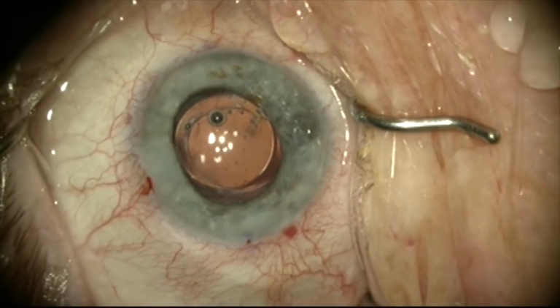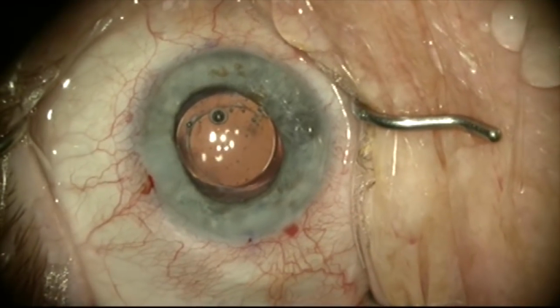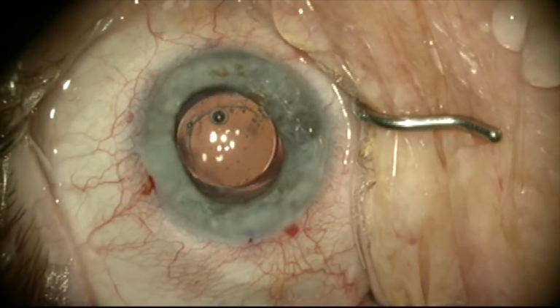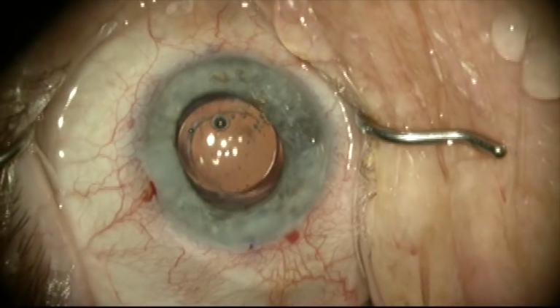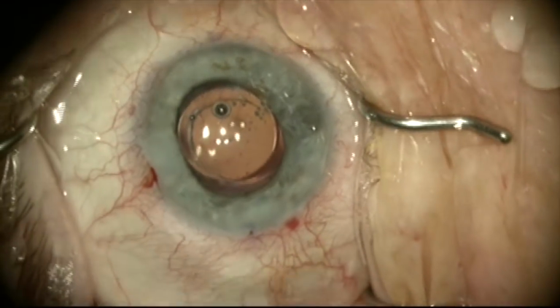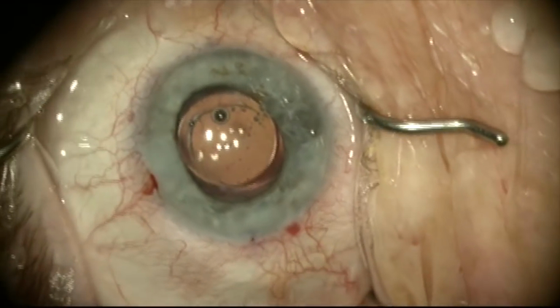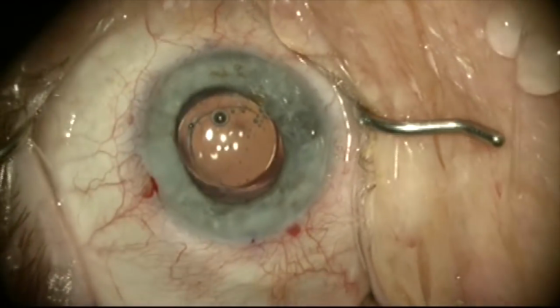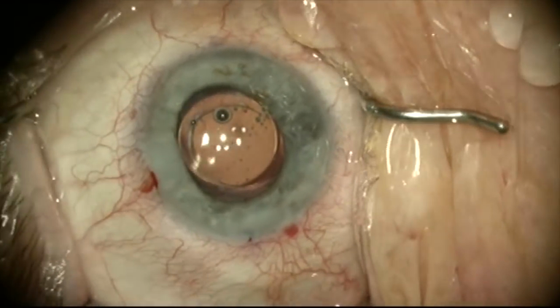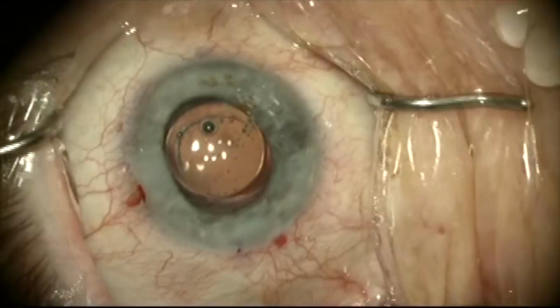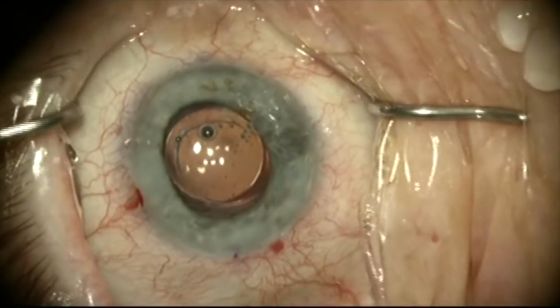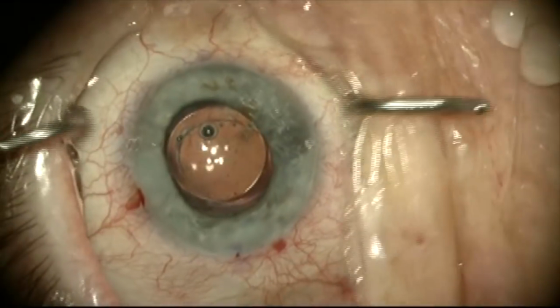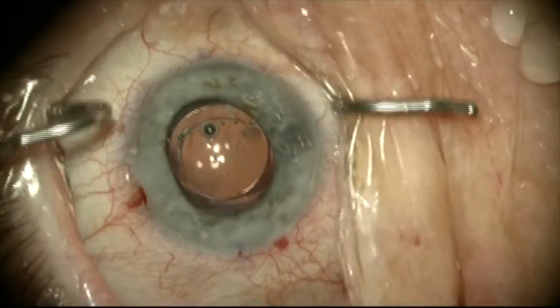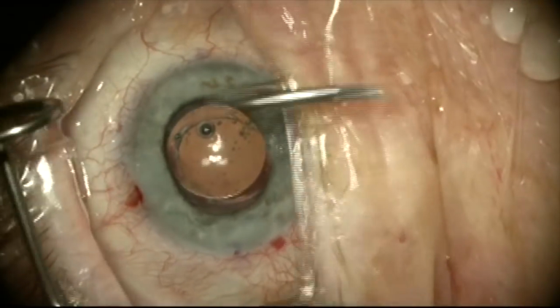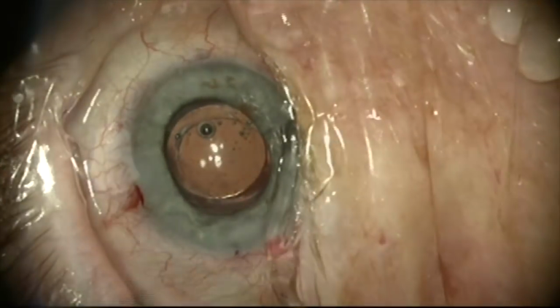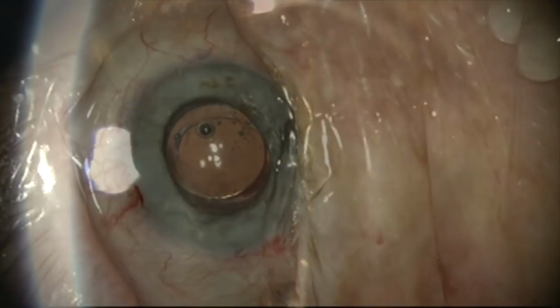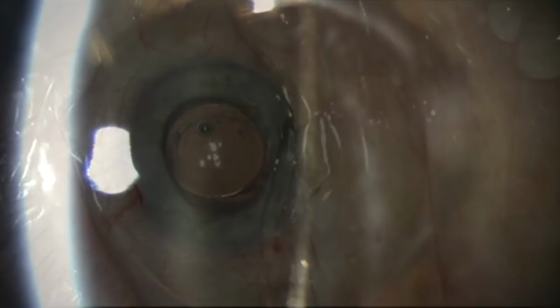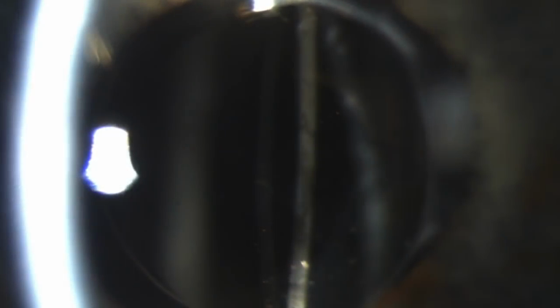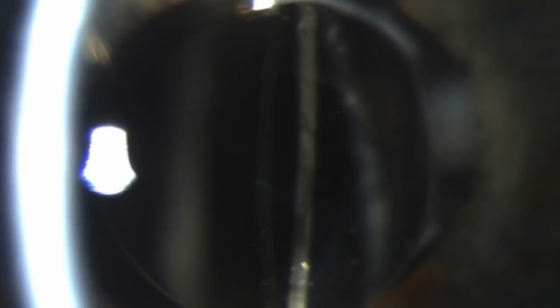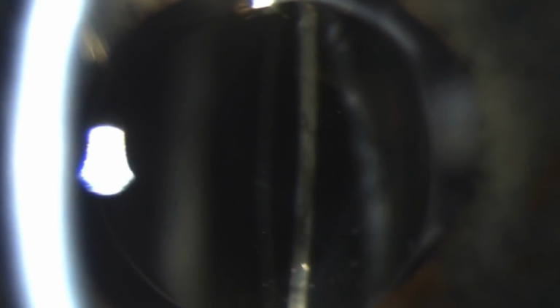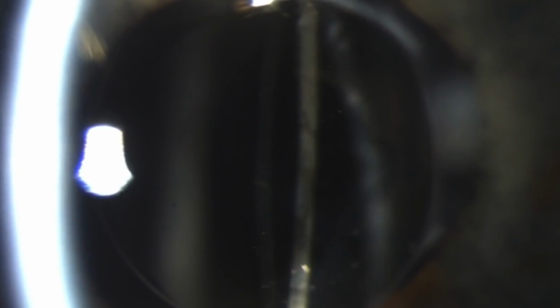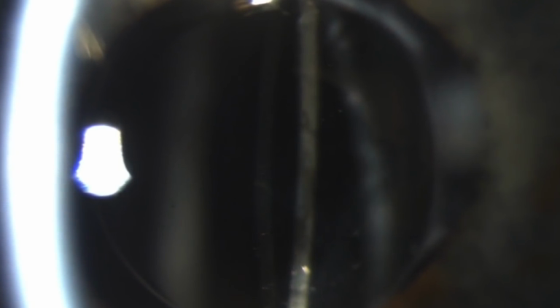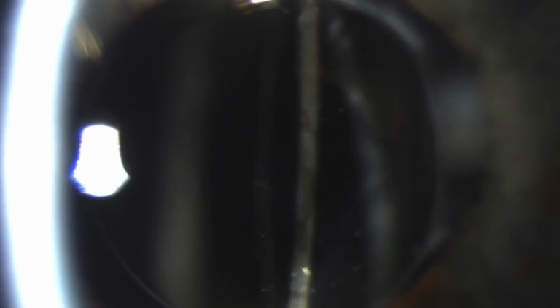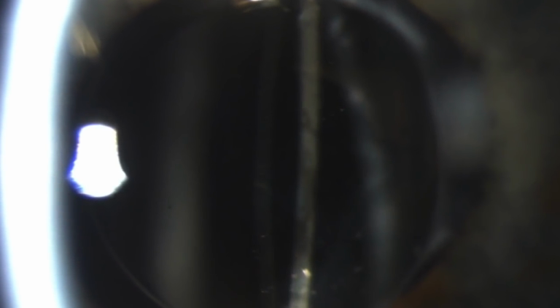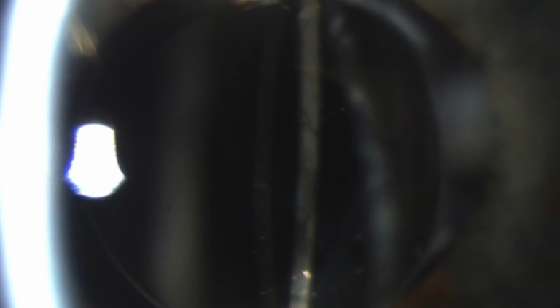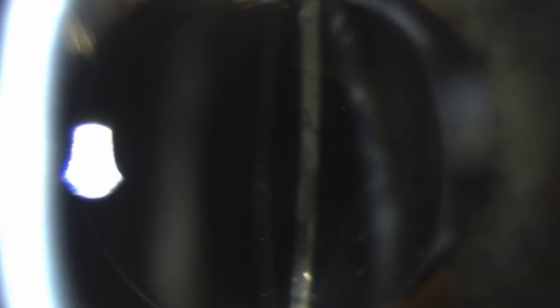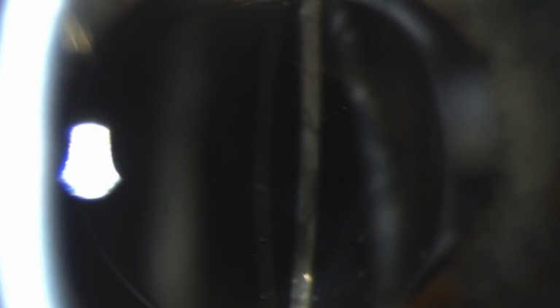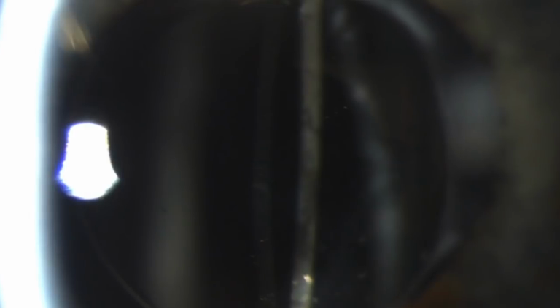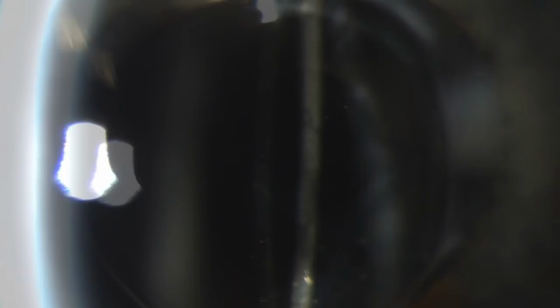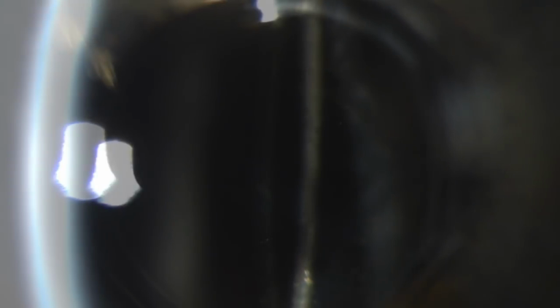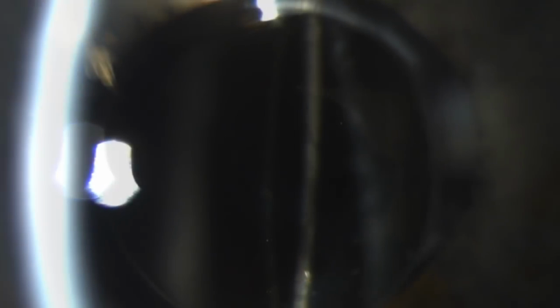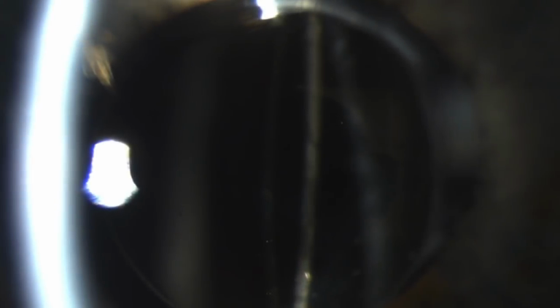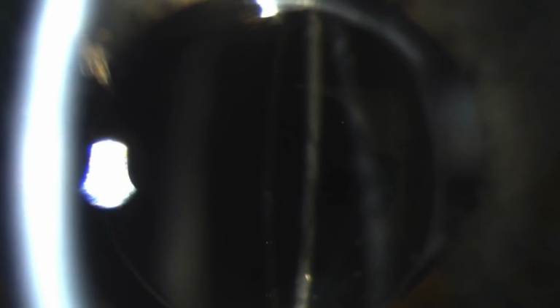This is what the patient looked like at the slit lamp one week post-op. She now has a clear lens and she's very happy with this outcome.